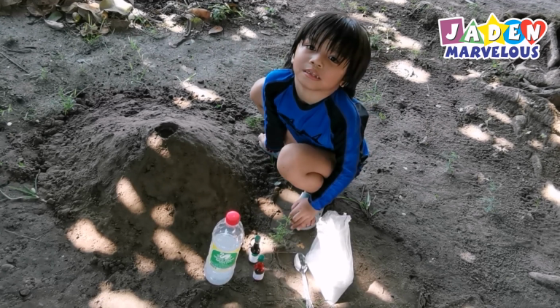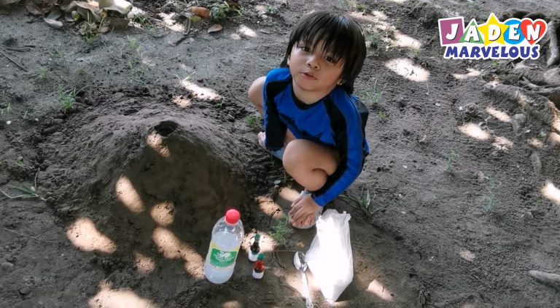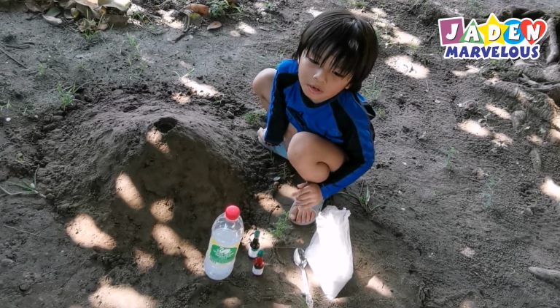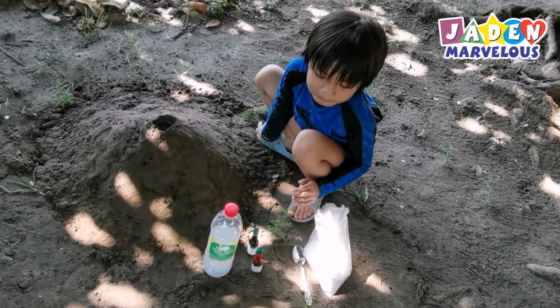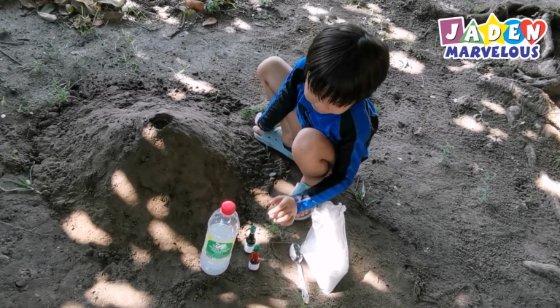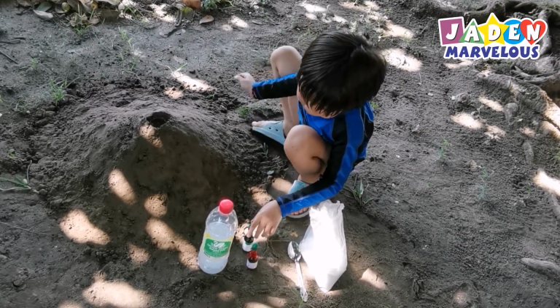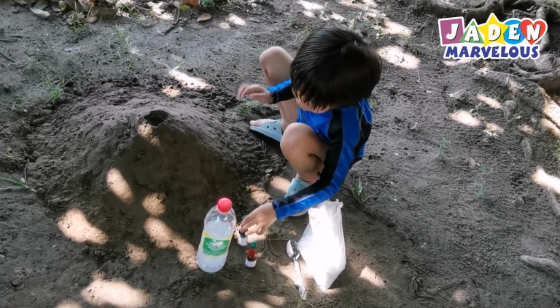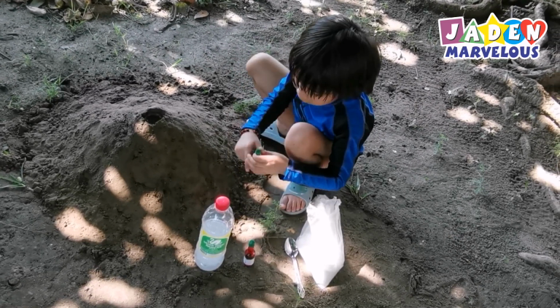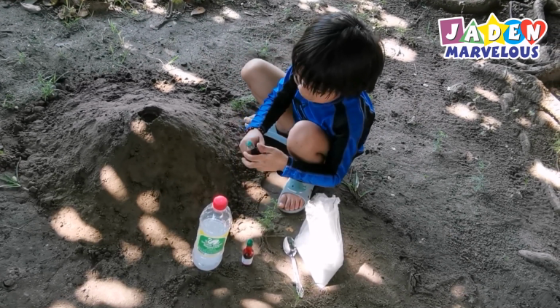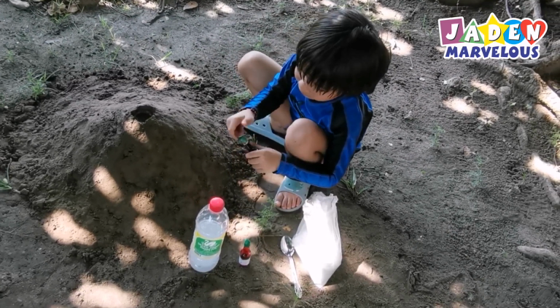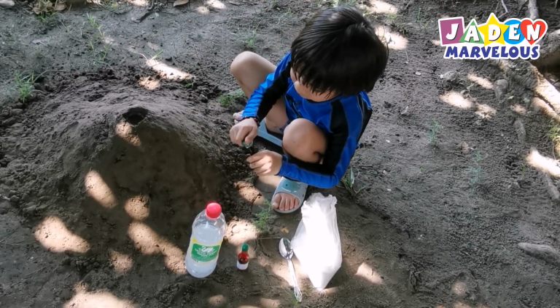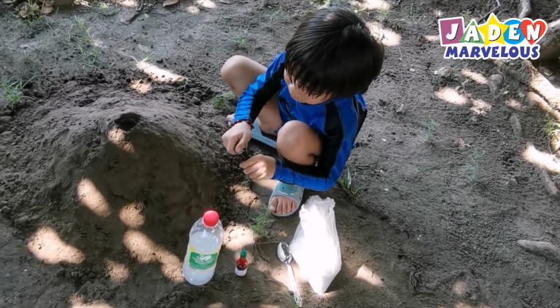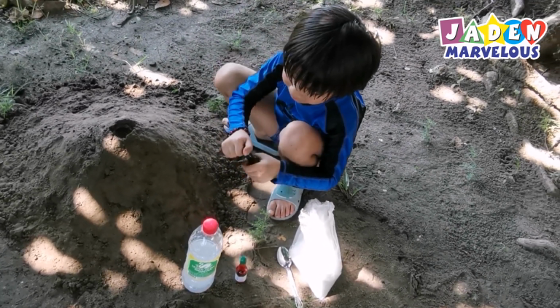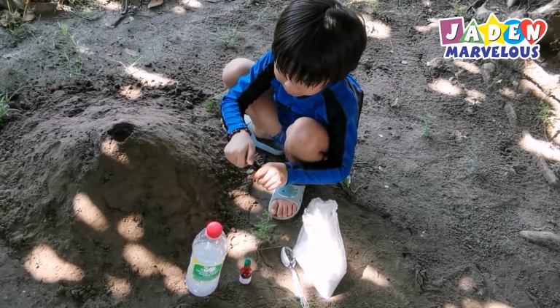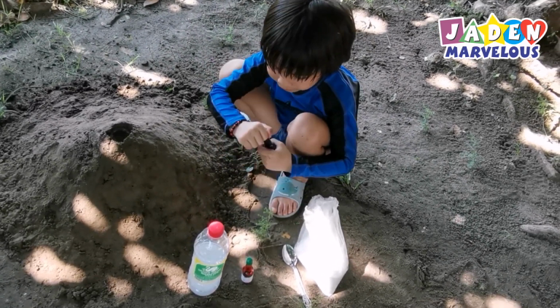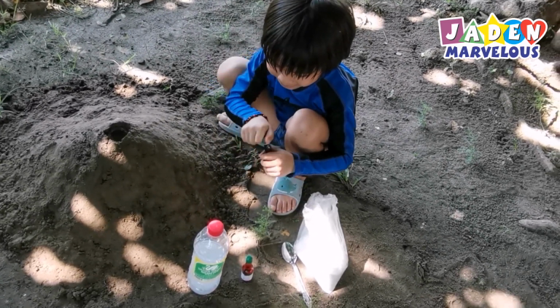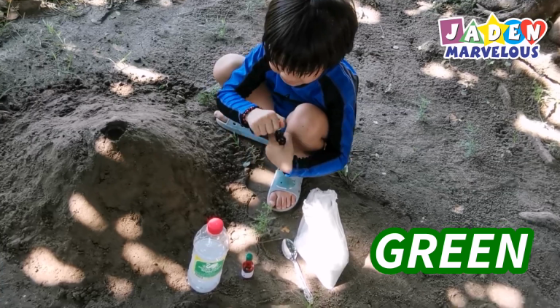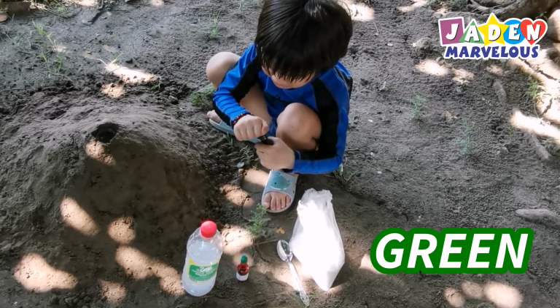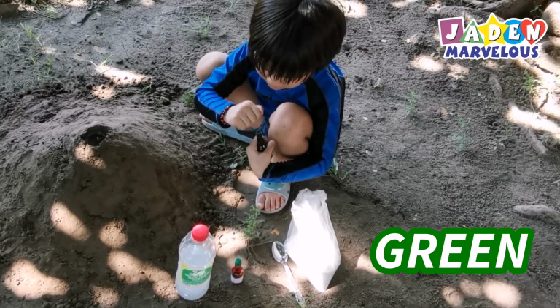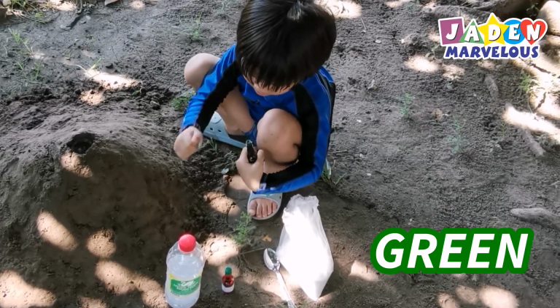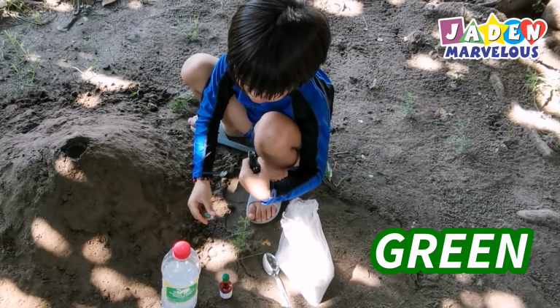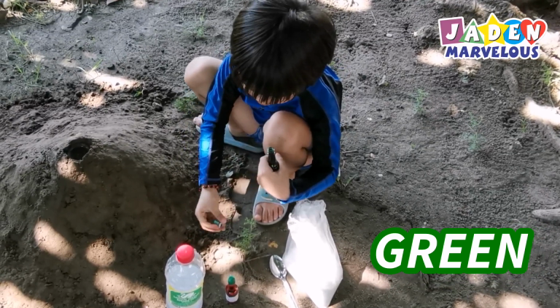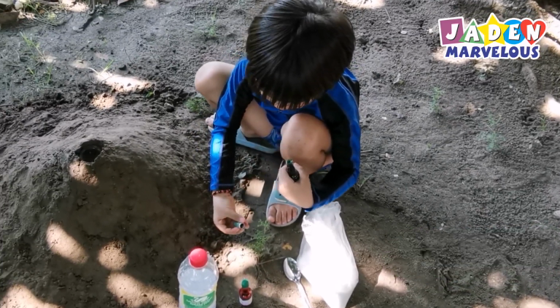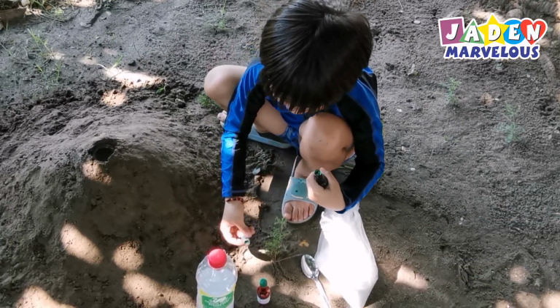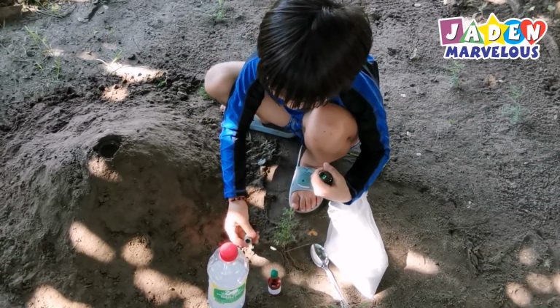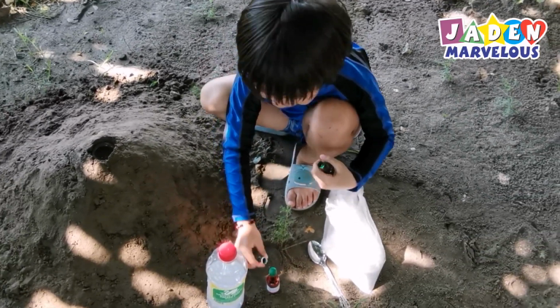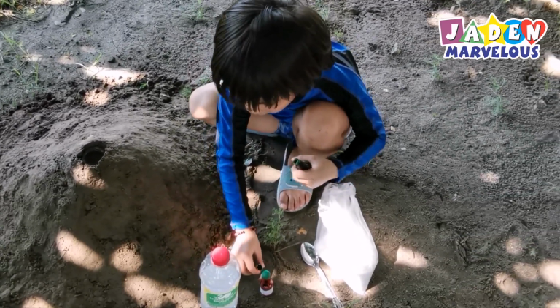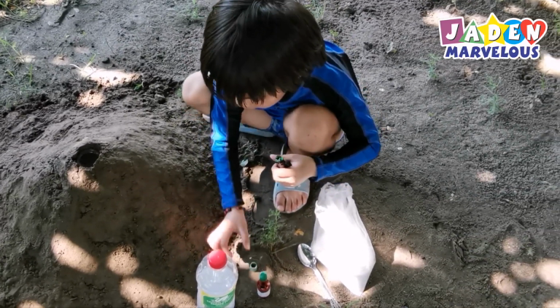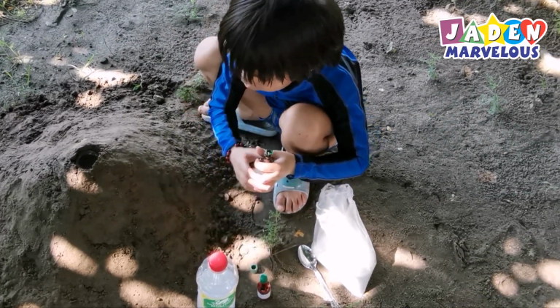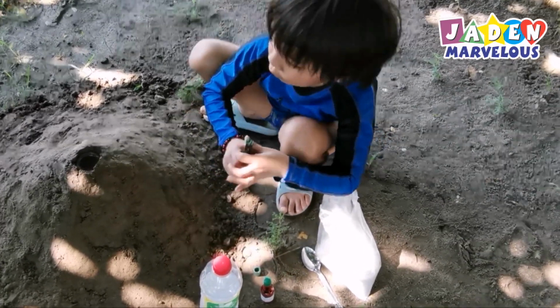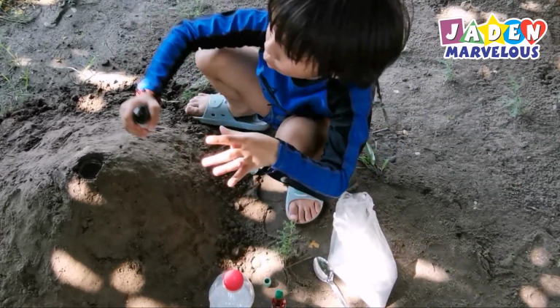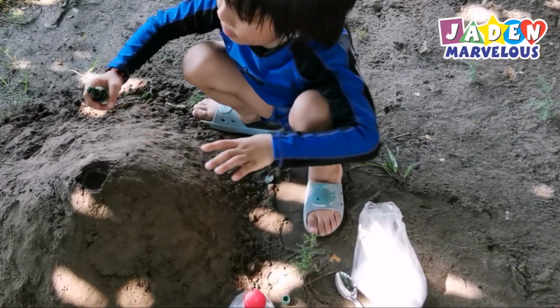Step 2, let's put food coloring. First, I'm going to choose green. Then be careful — let's do just one drop.